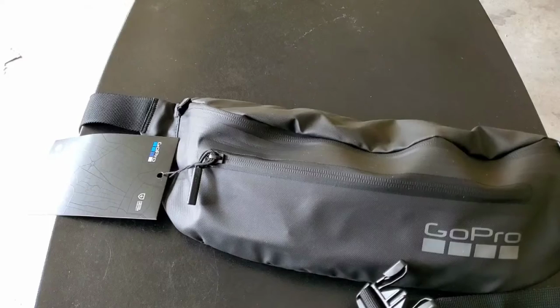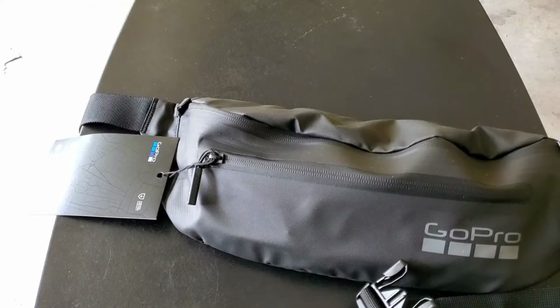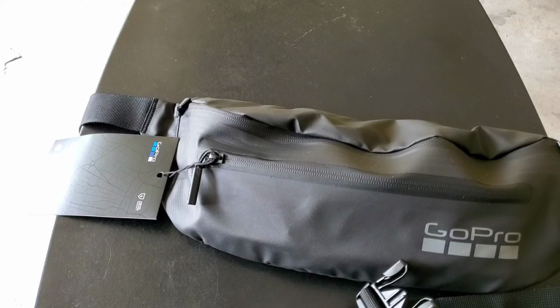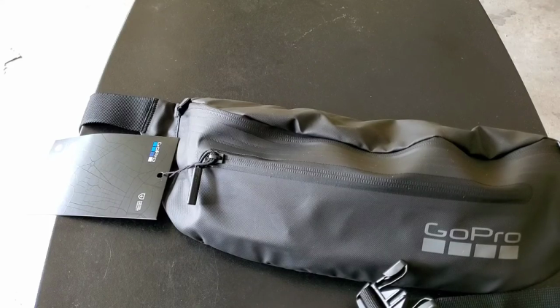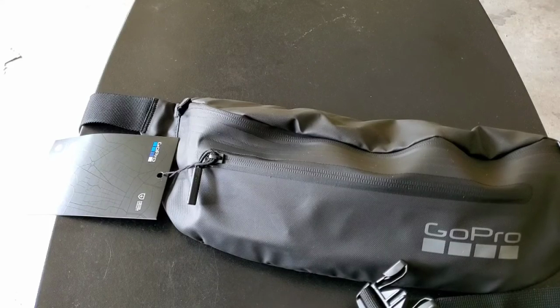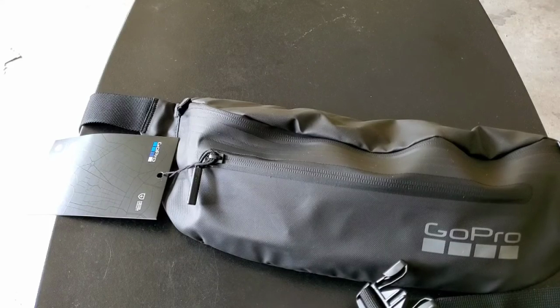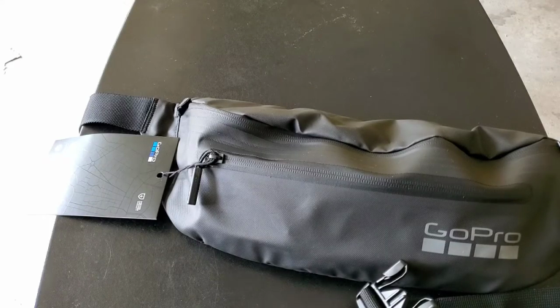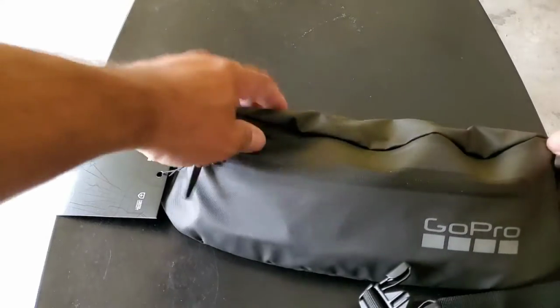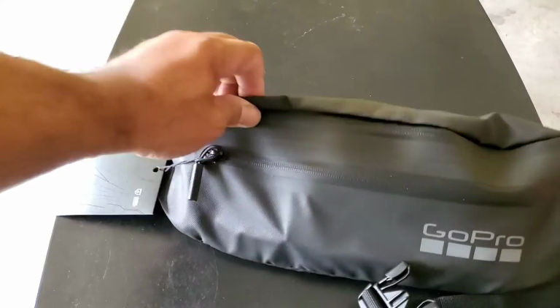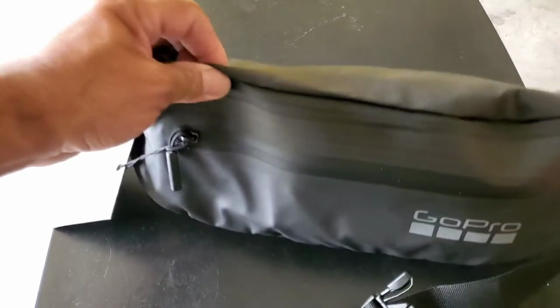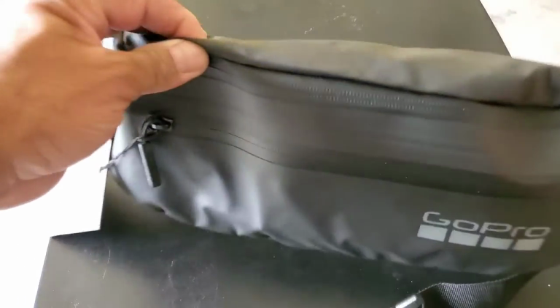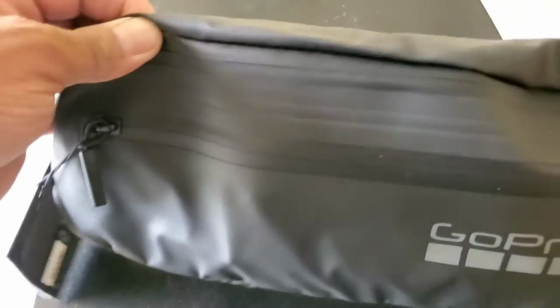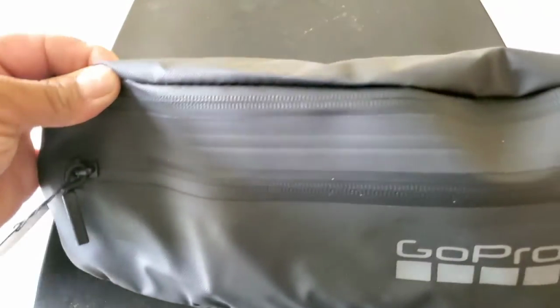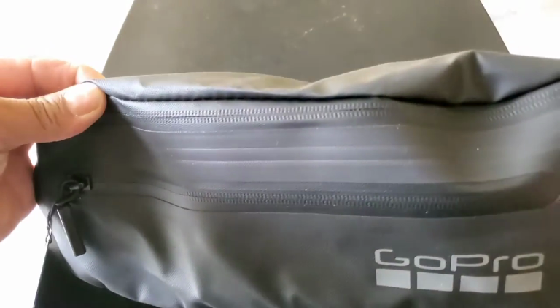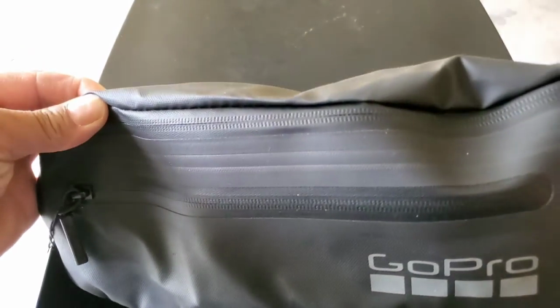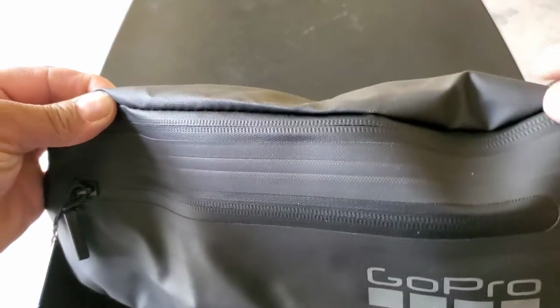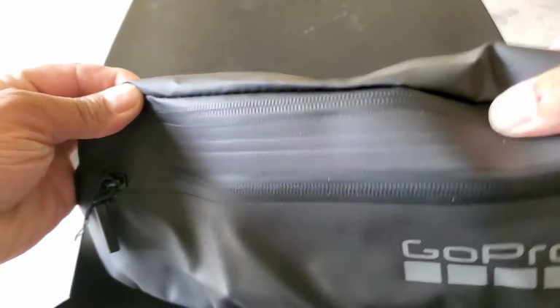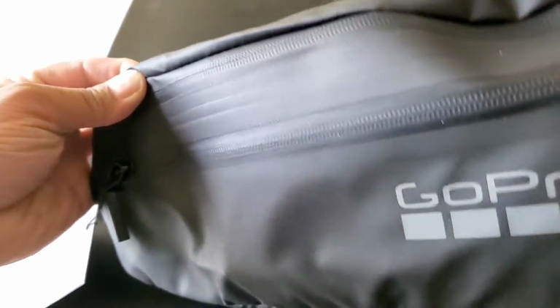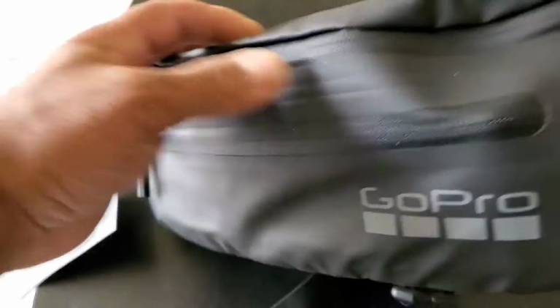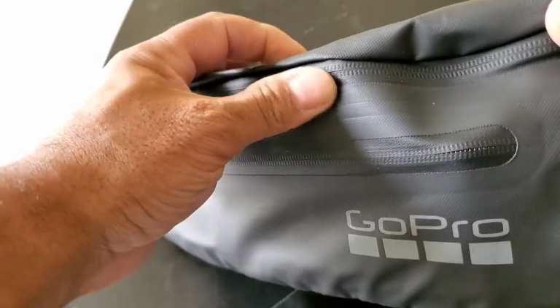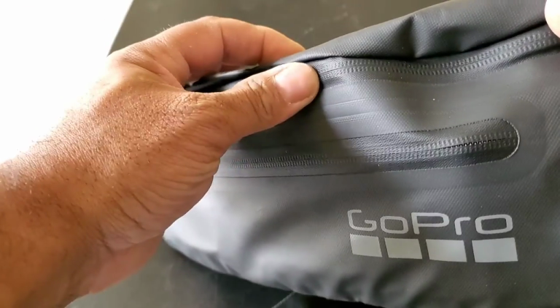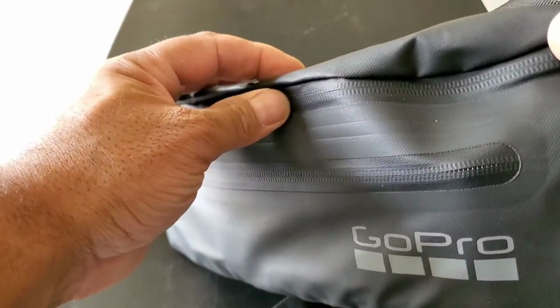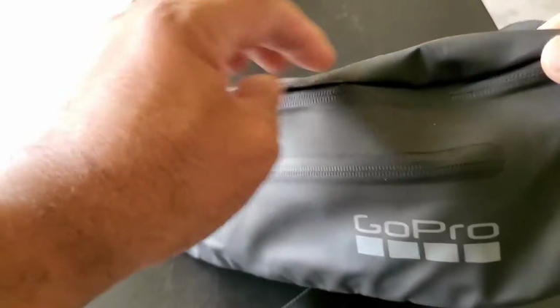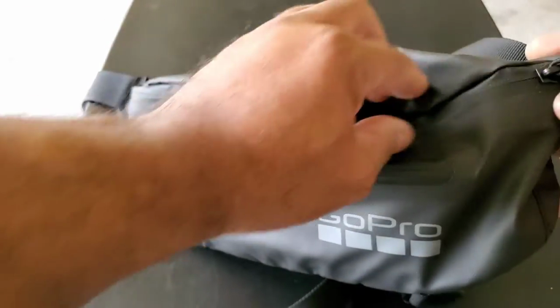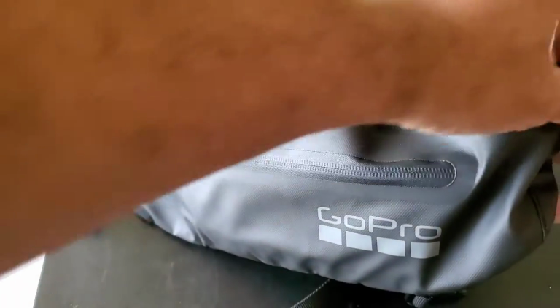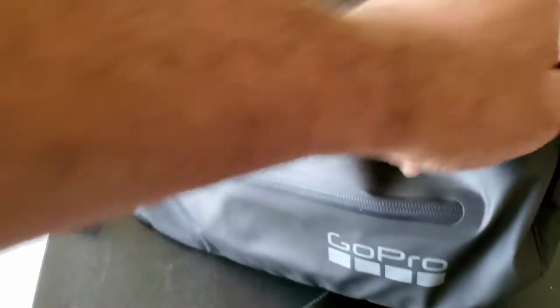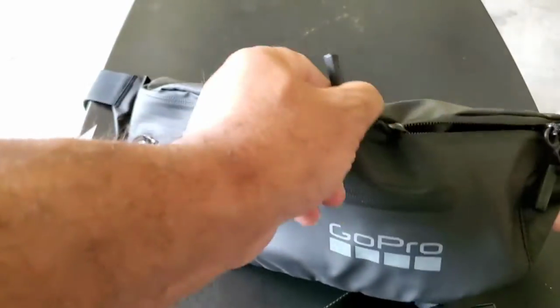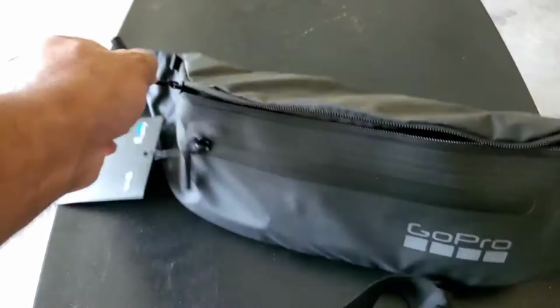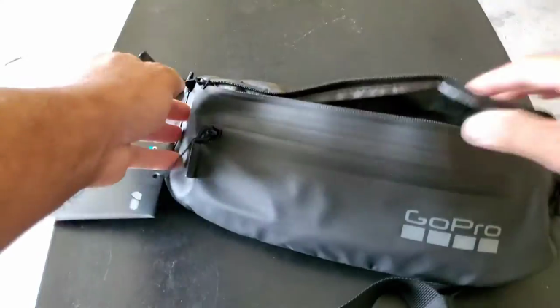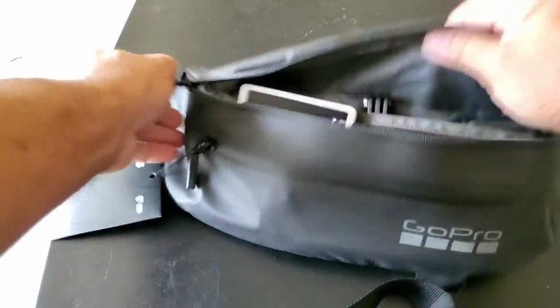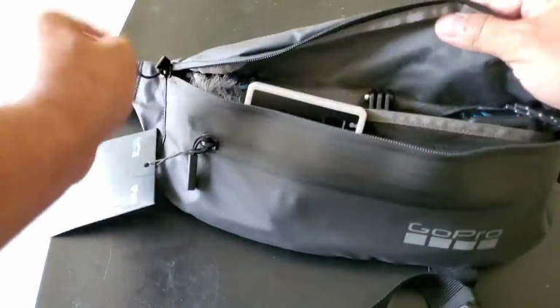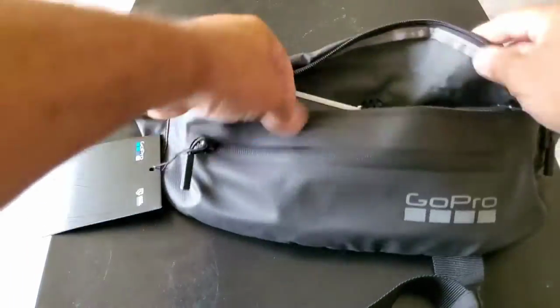All right, you guys want to see what I actually have in this bag right now? First of all, this bag is very waterproof. You have the sealed-up zipper line. This is like IPX5 rated.